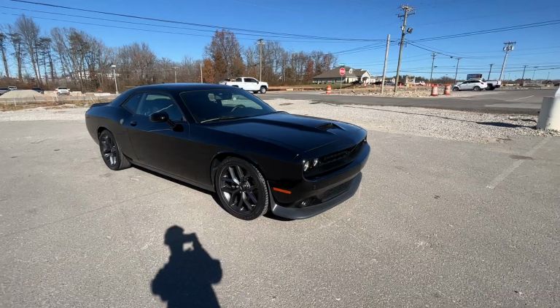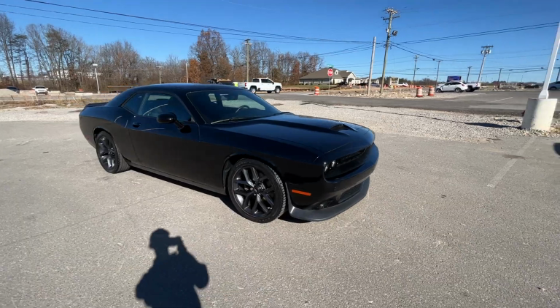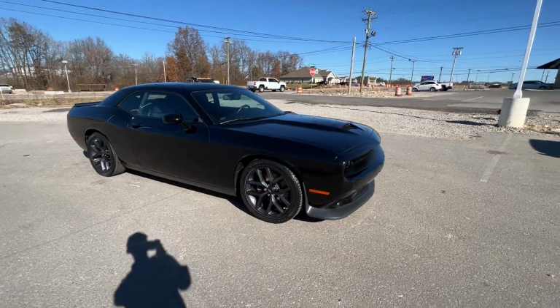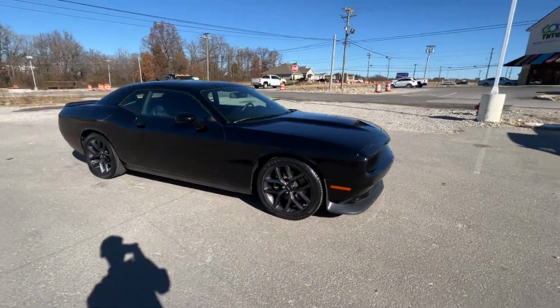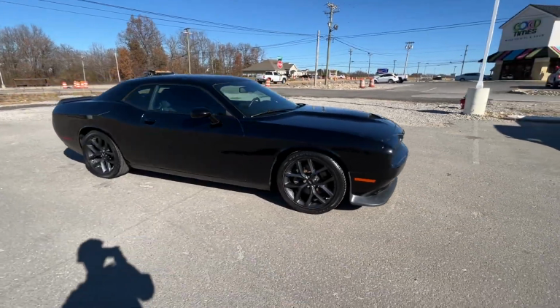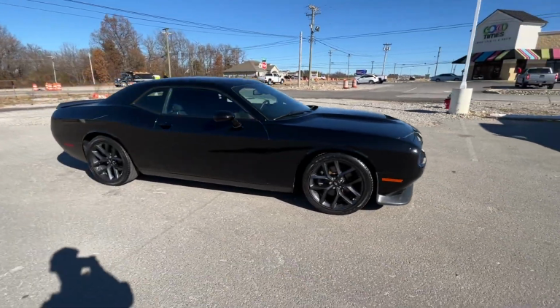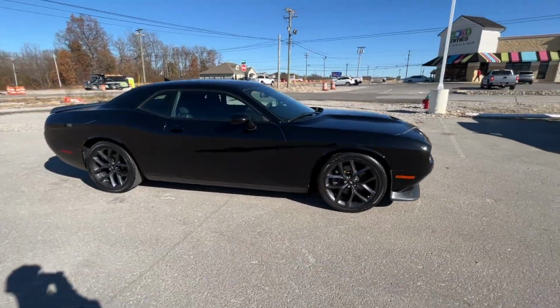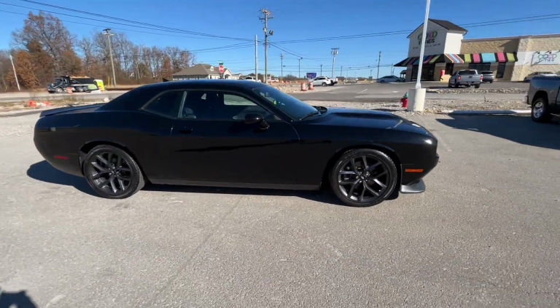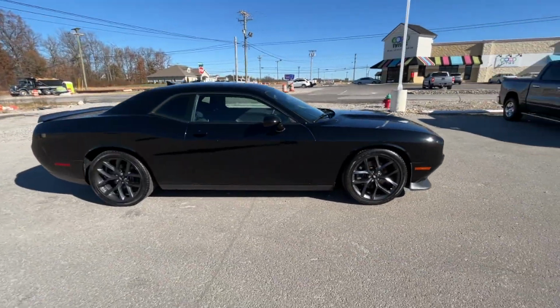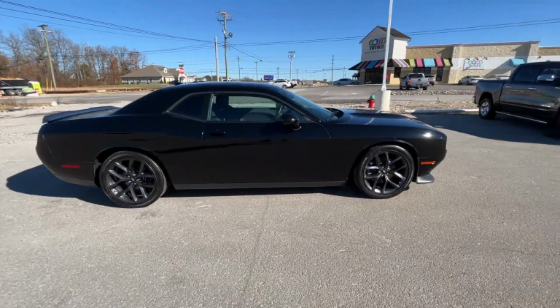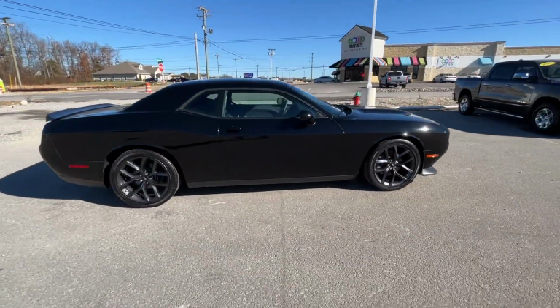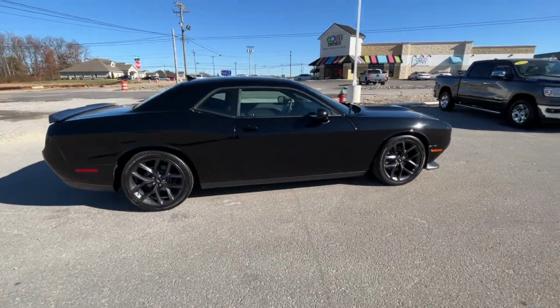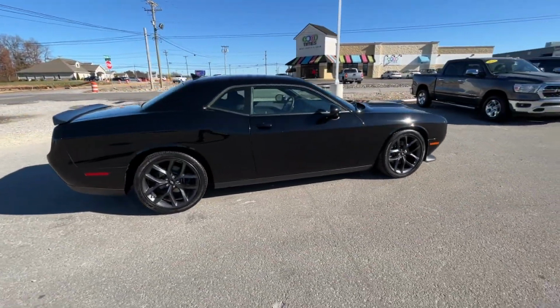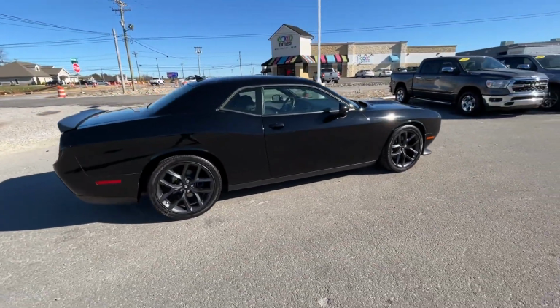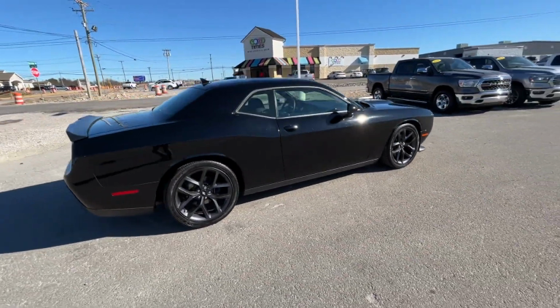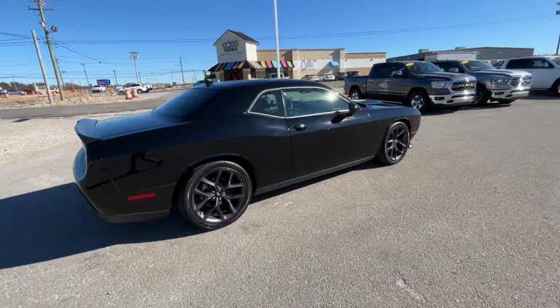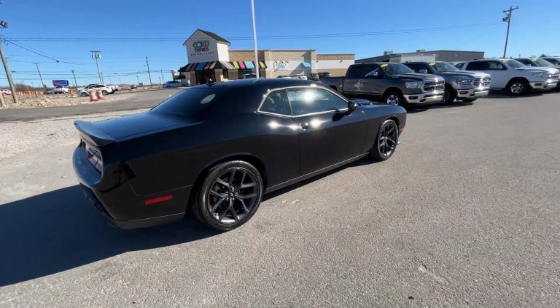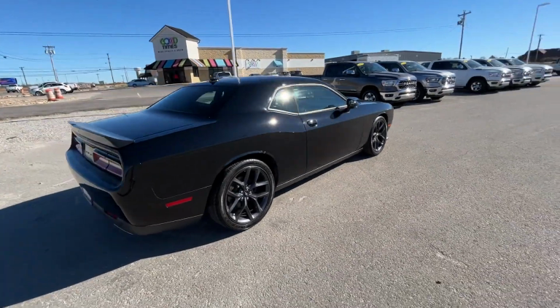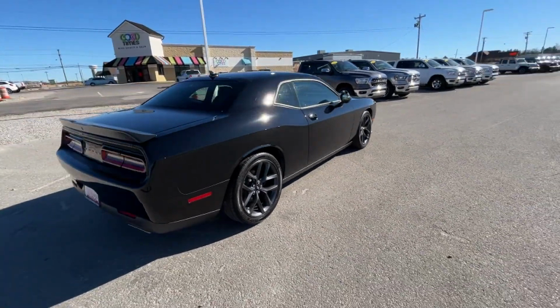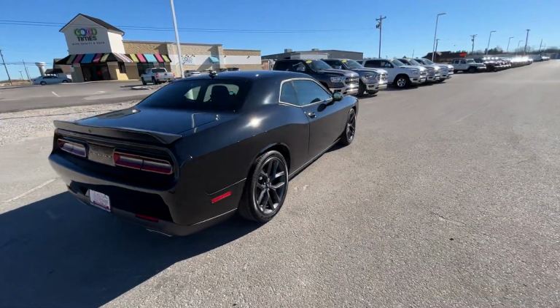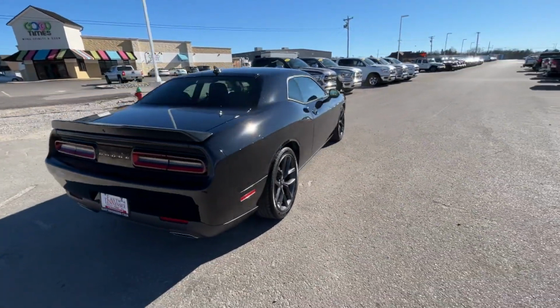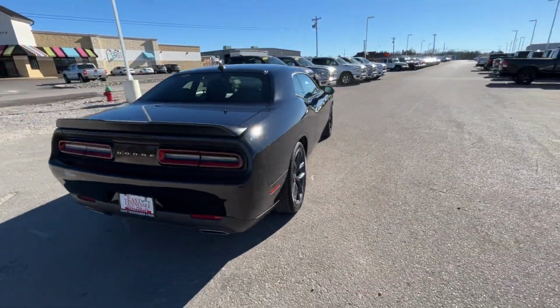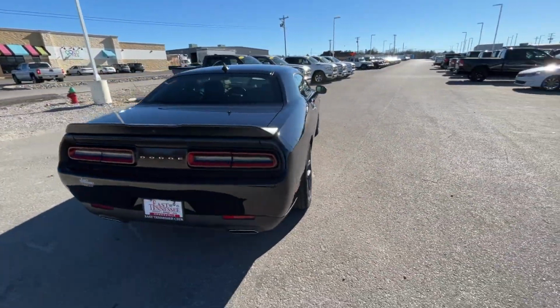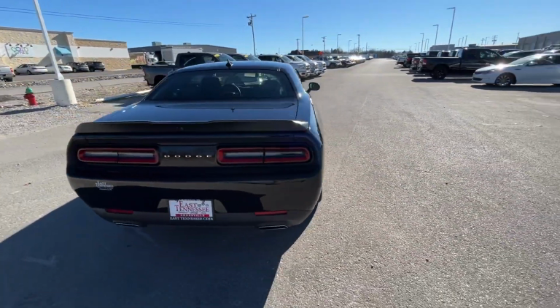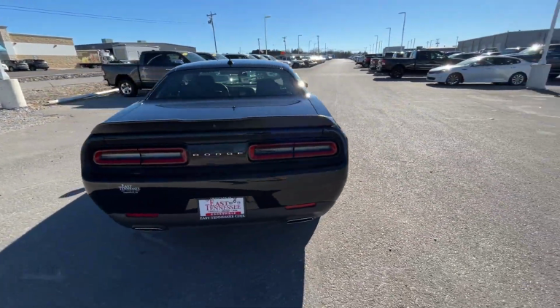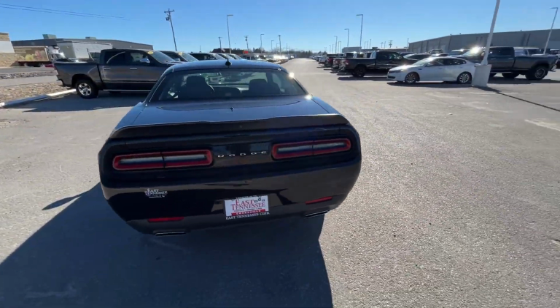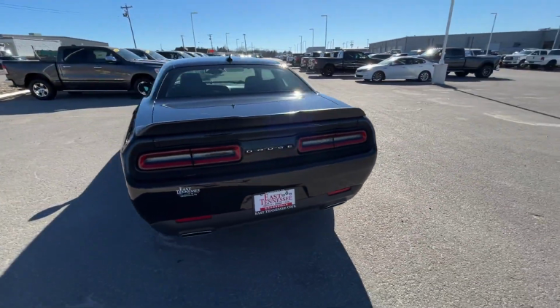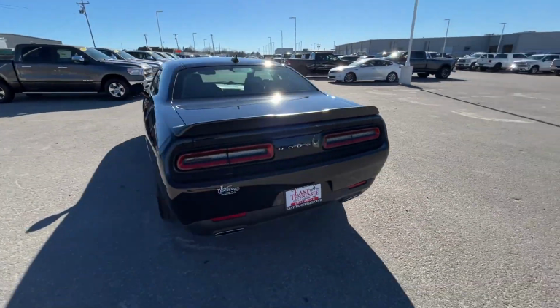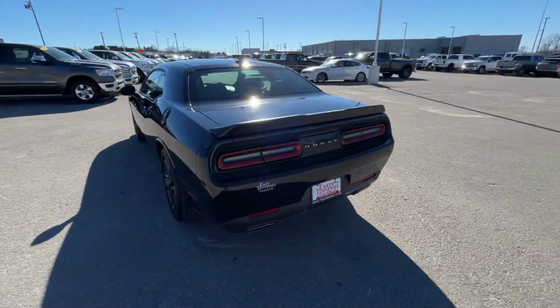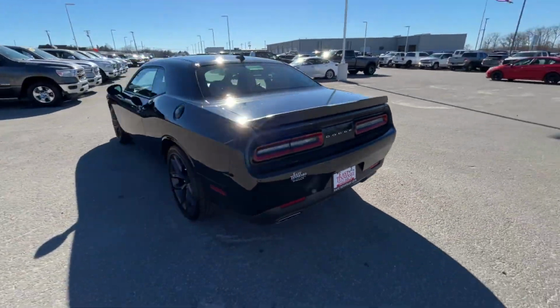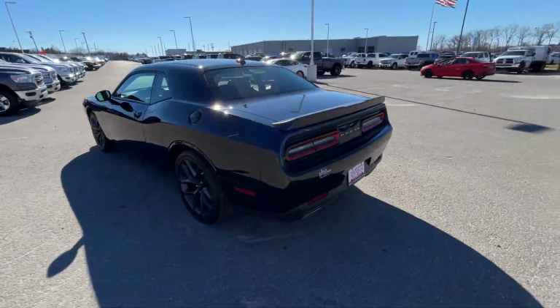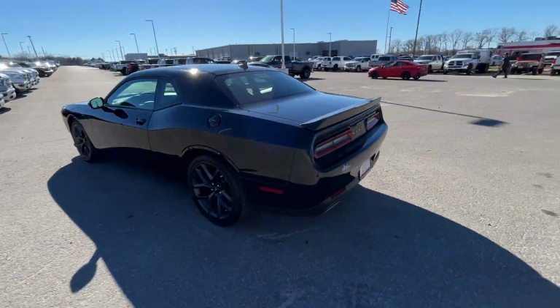2019 Dodge Challenger with less than 32,000 miles on the odometer. This coupe is sleek and stylish with added comforts.